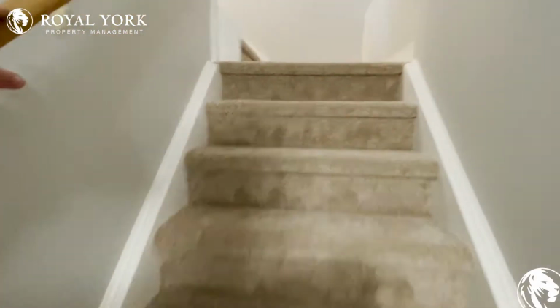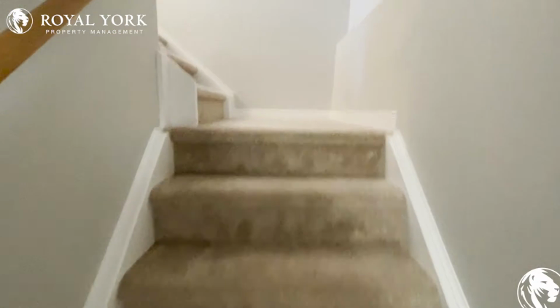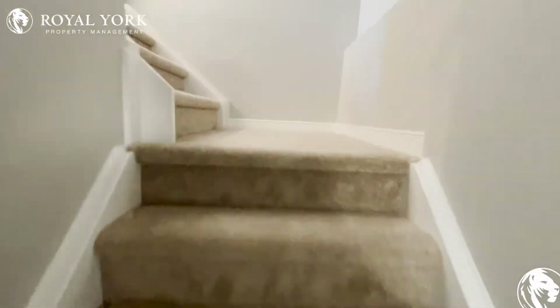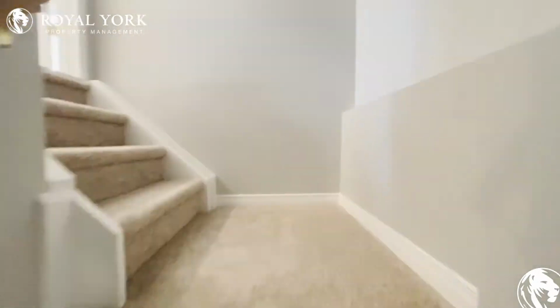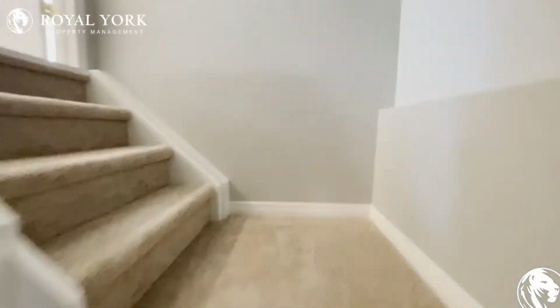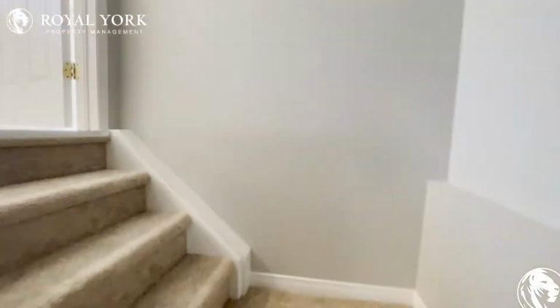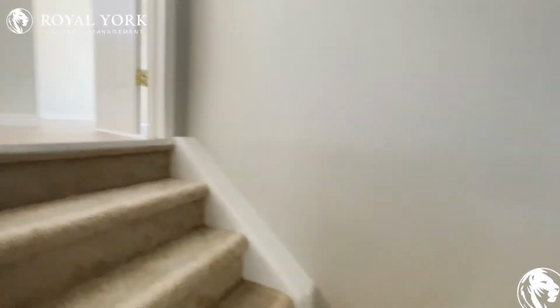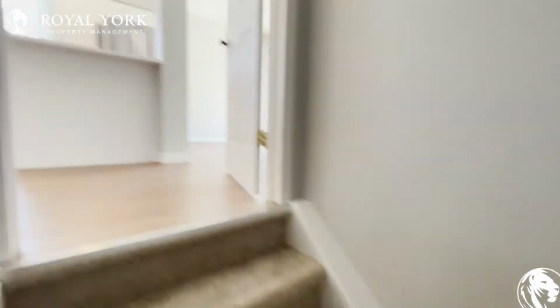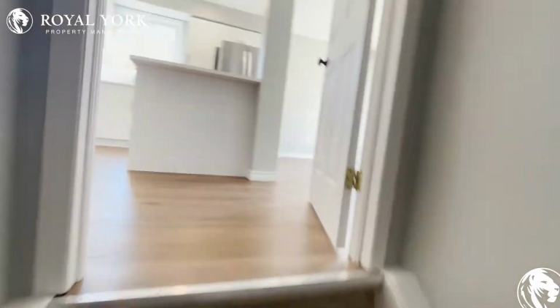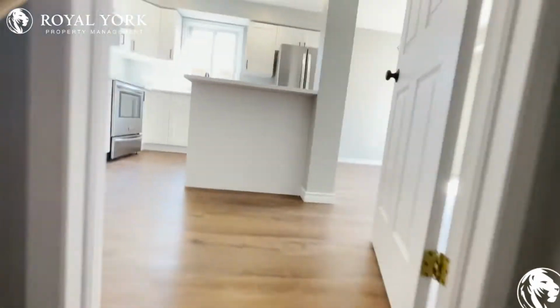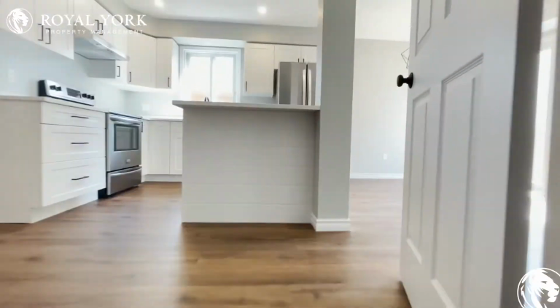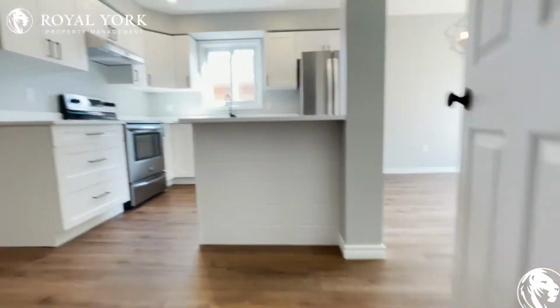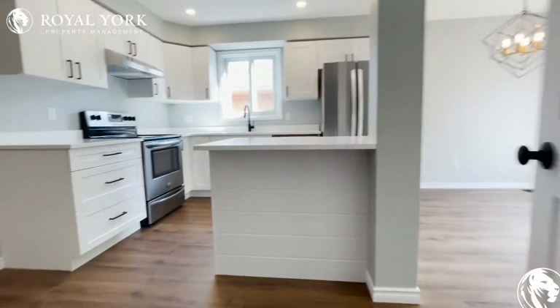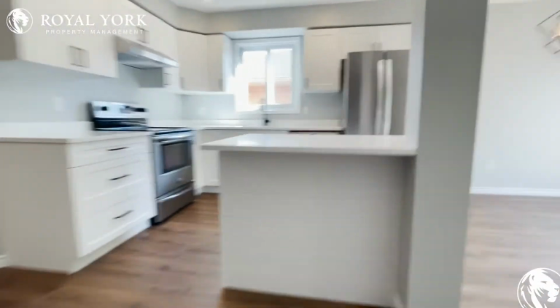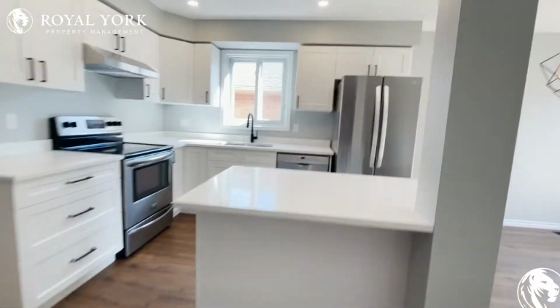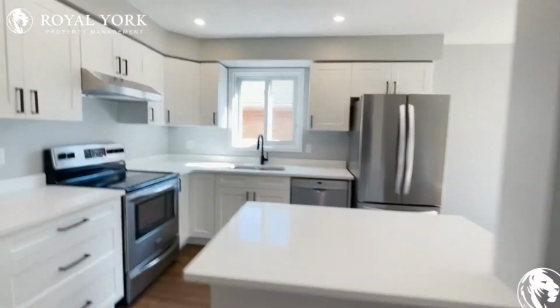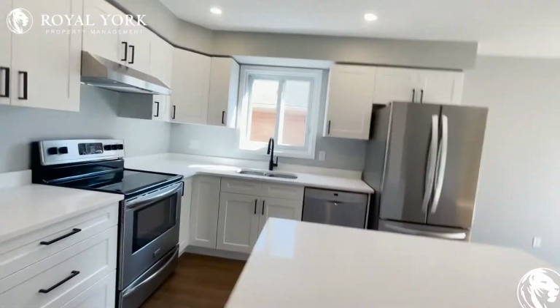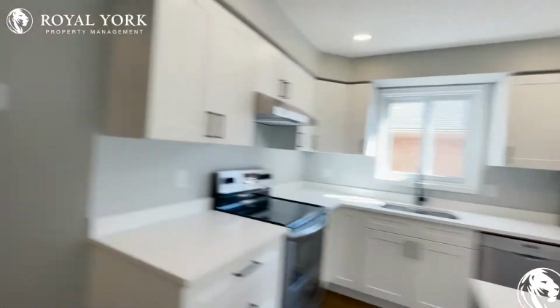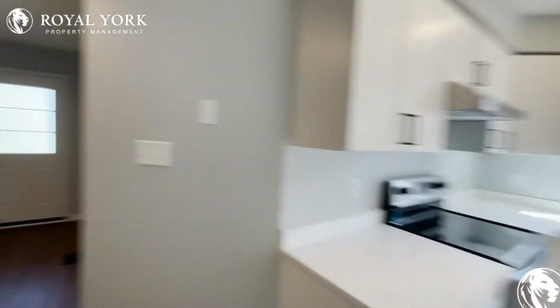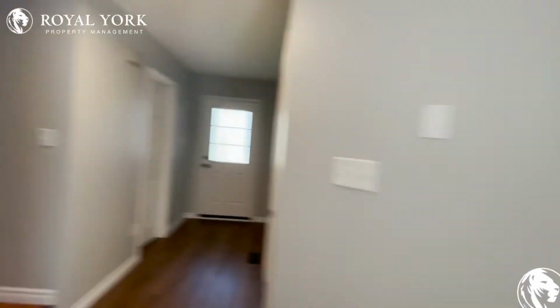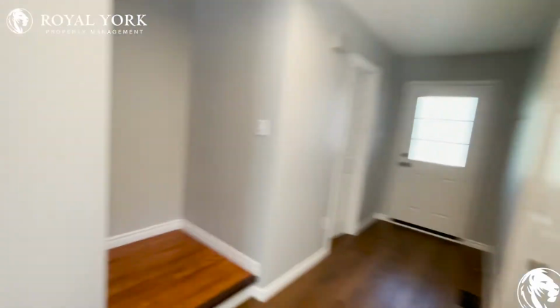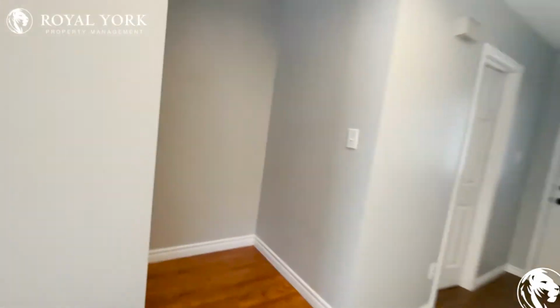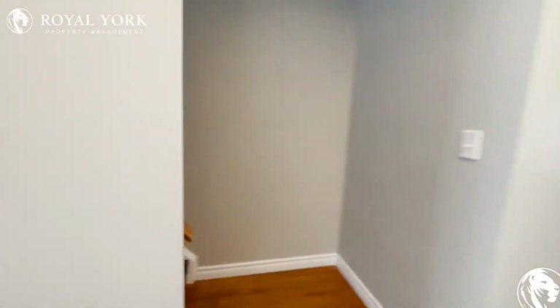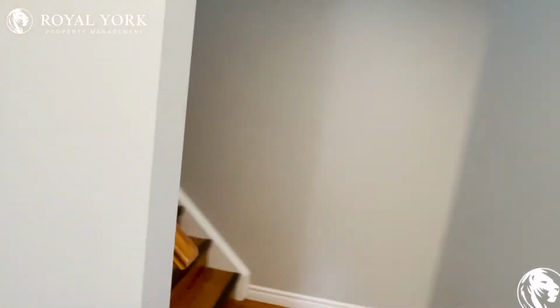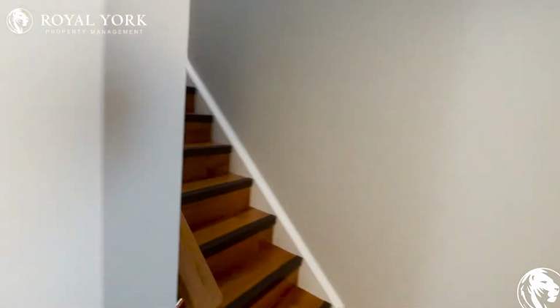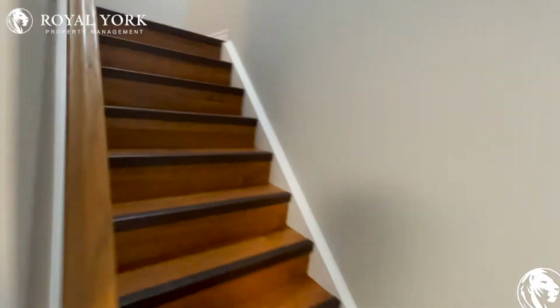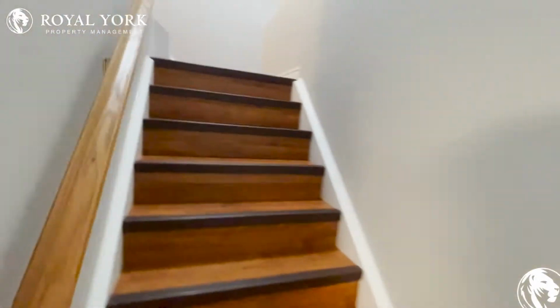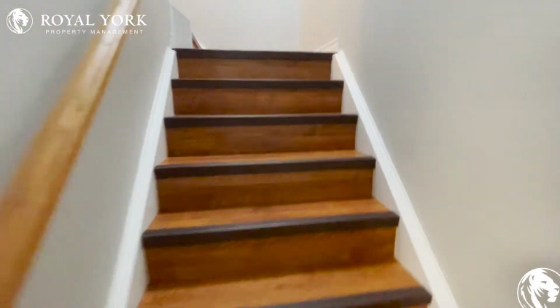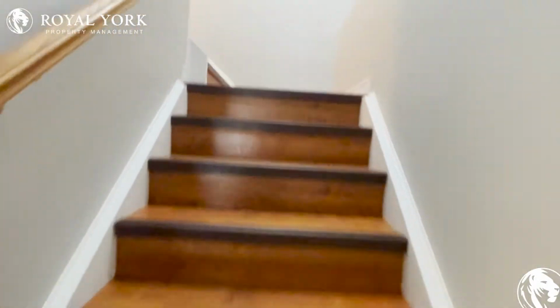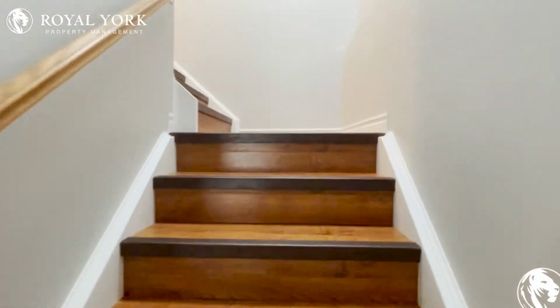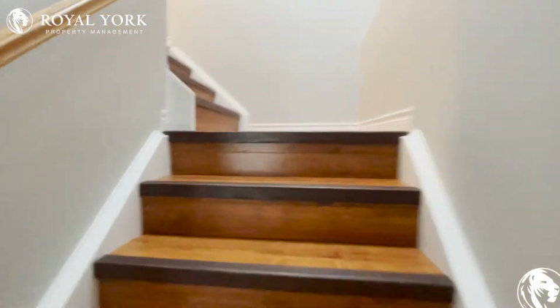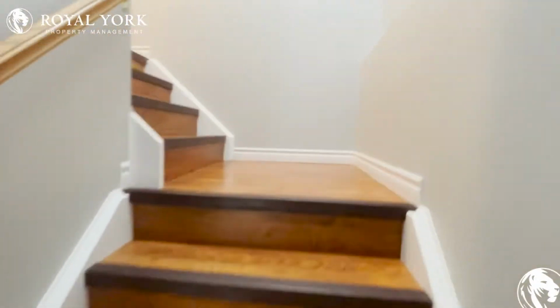Let's head upstairs and take a look at the bedrooms. Just appreciating the beautiful kitchen here. And here we are — great hardwood floors coming up.